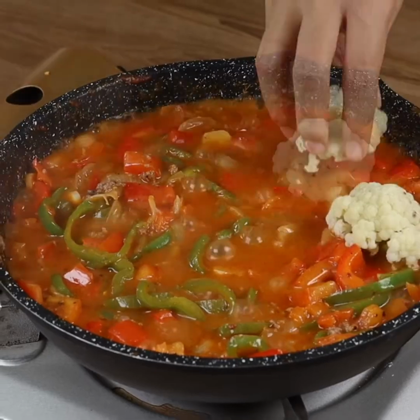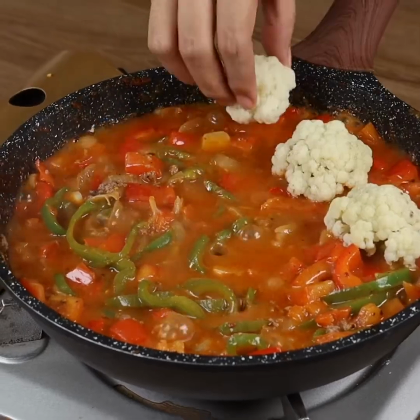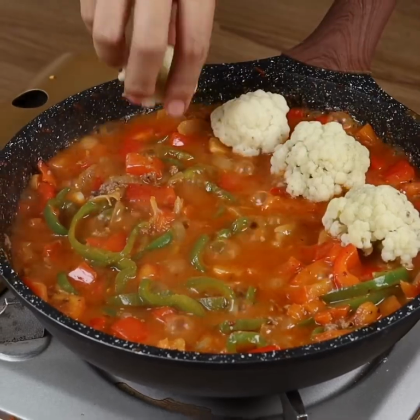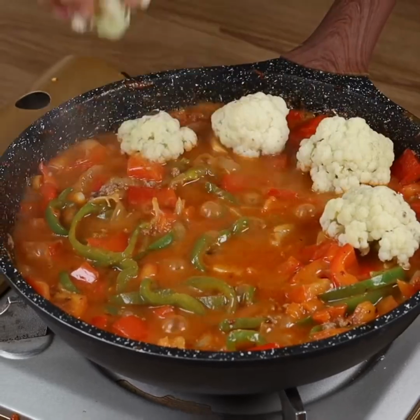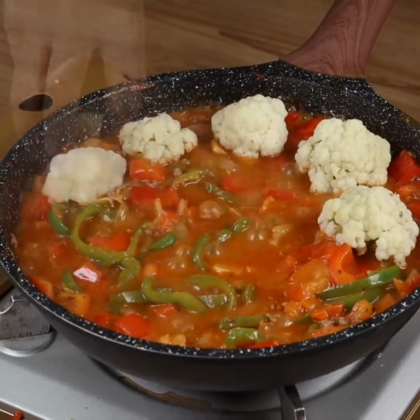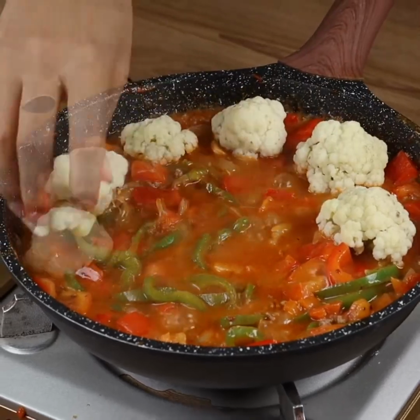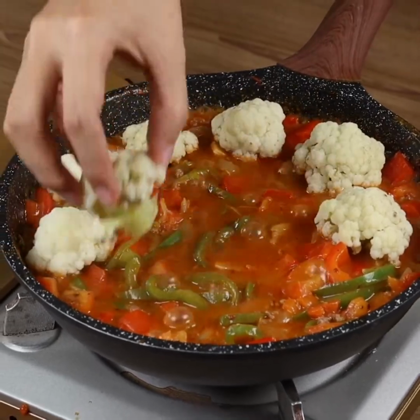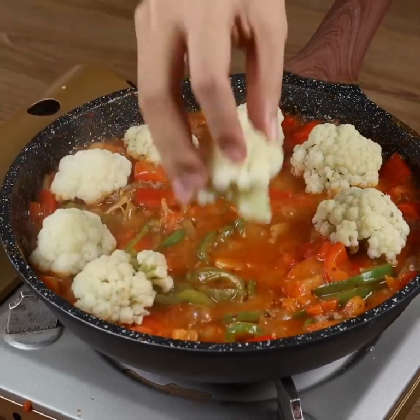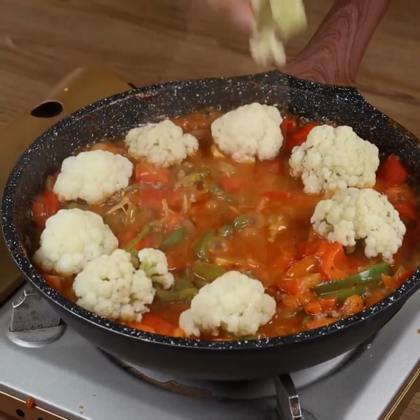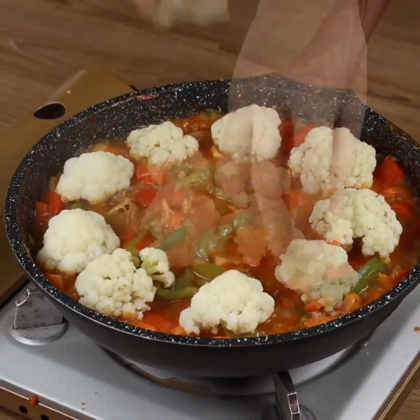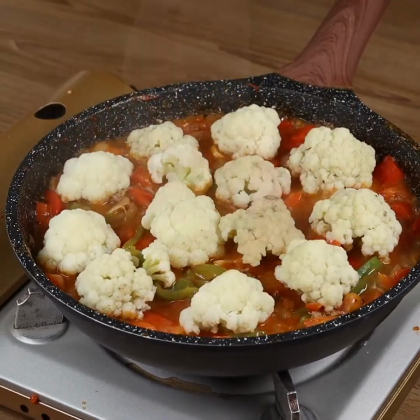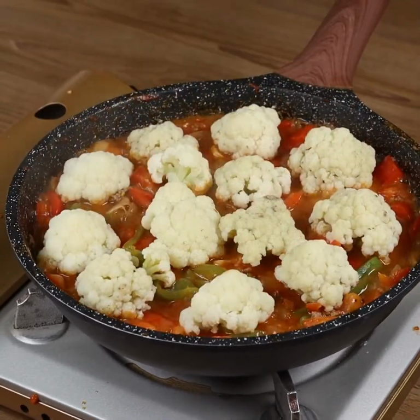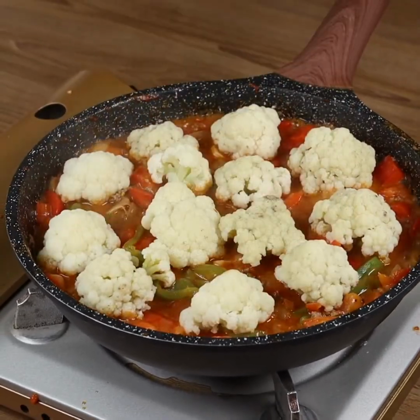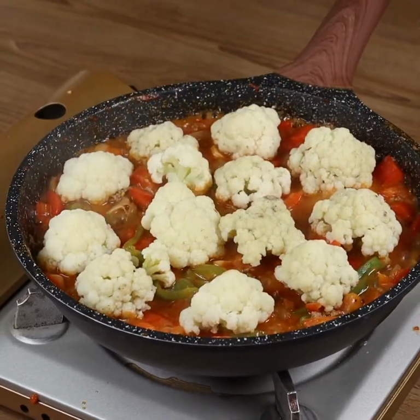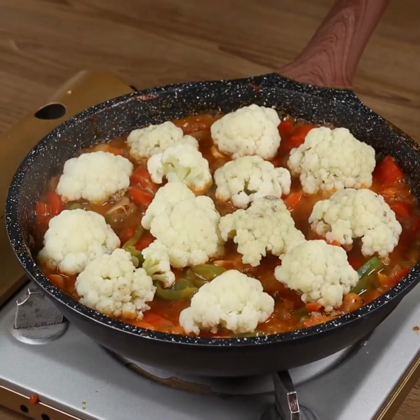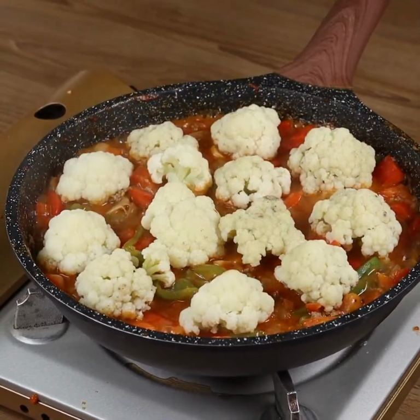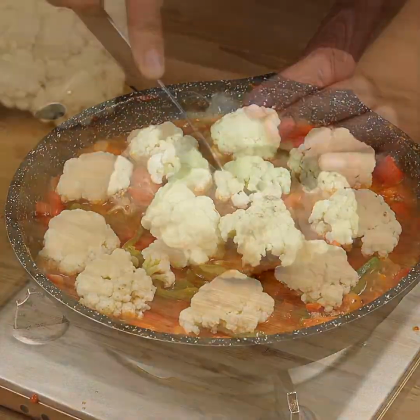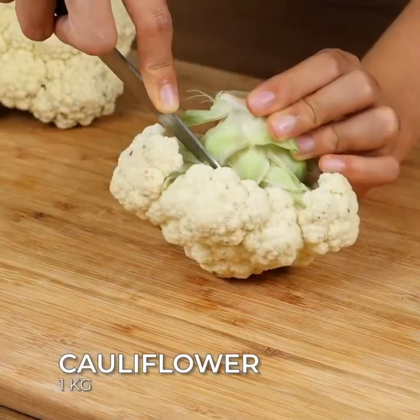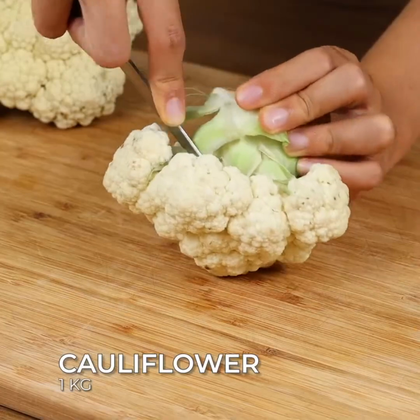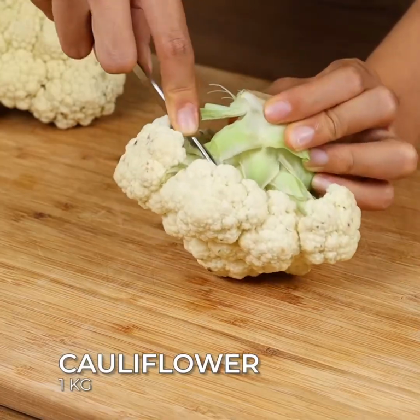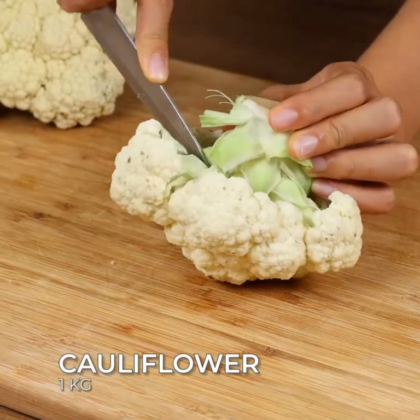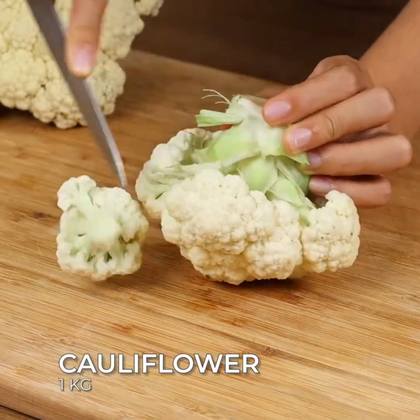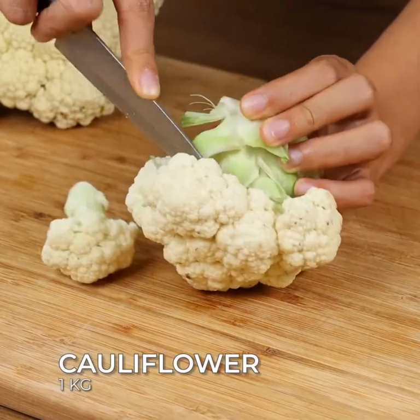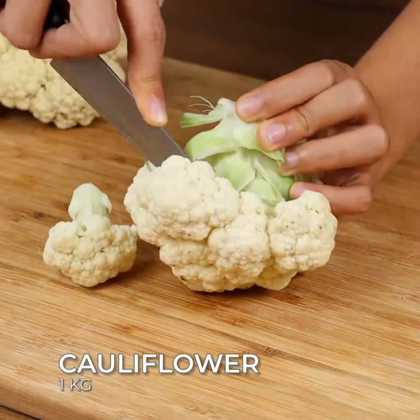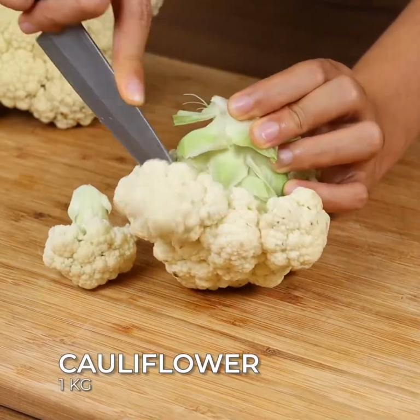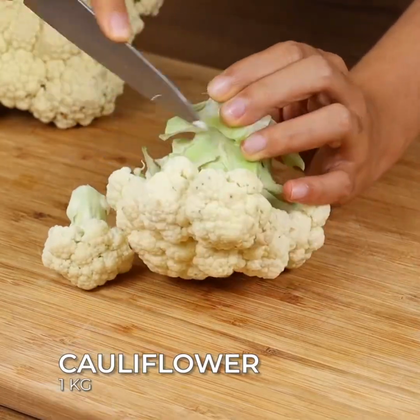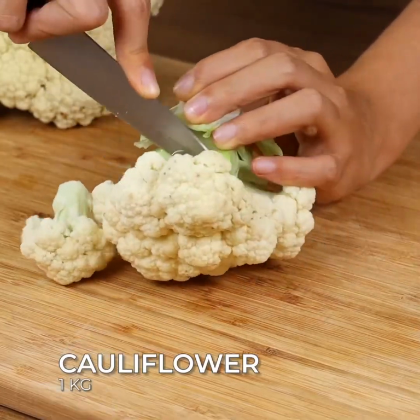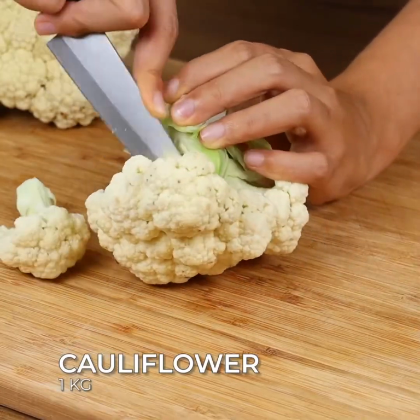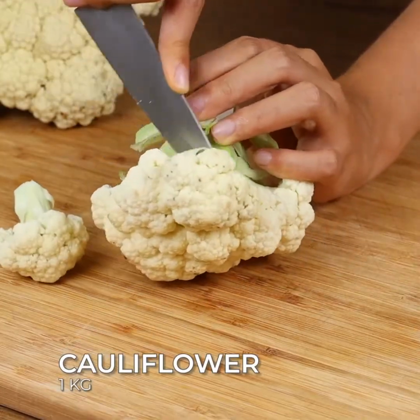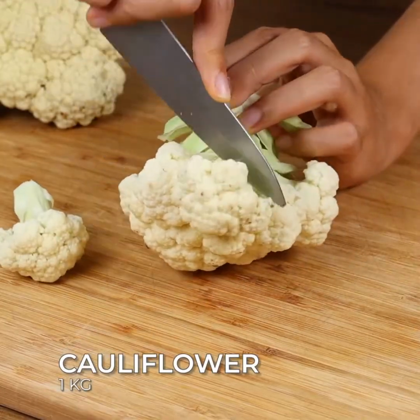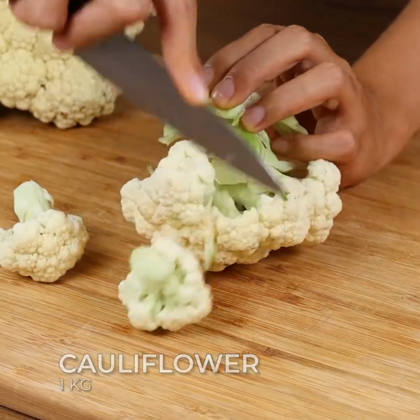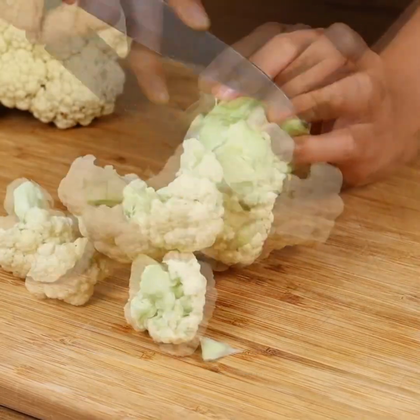This cauliflower tastes better than meat! Let's start our recipe by removing the stems of 1 kg of cauliflower.